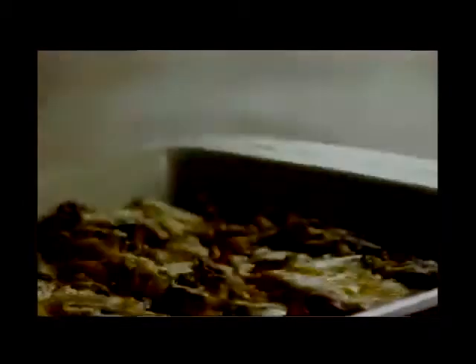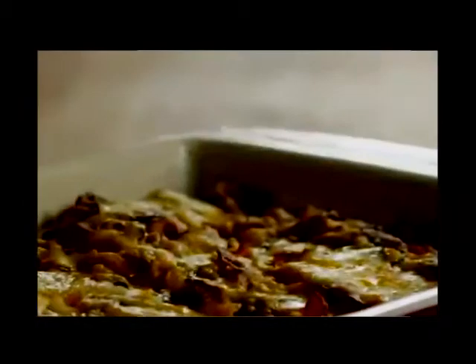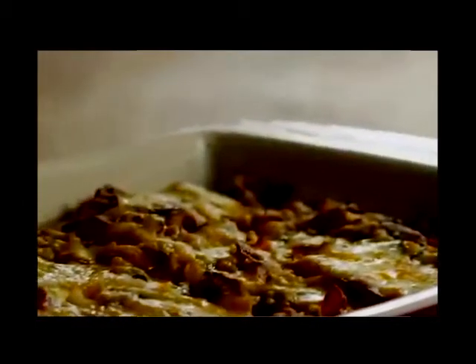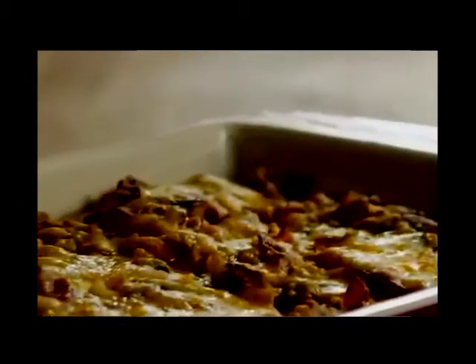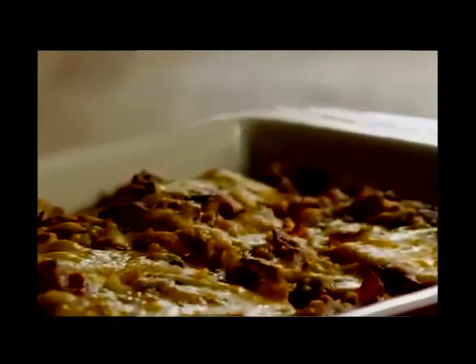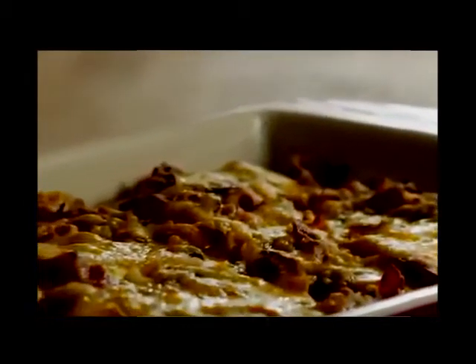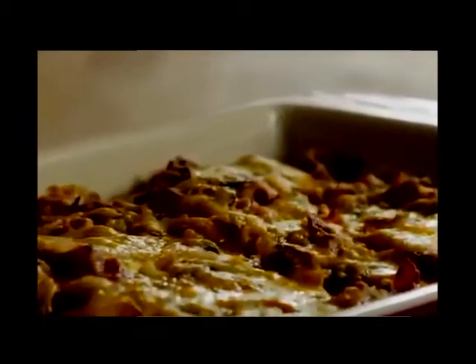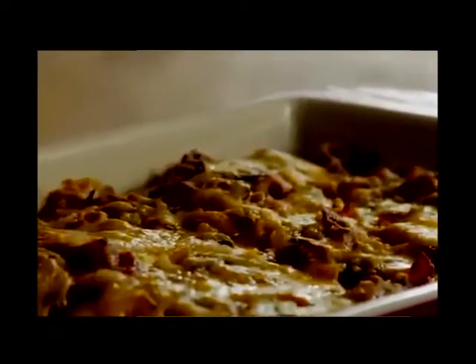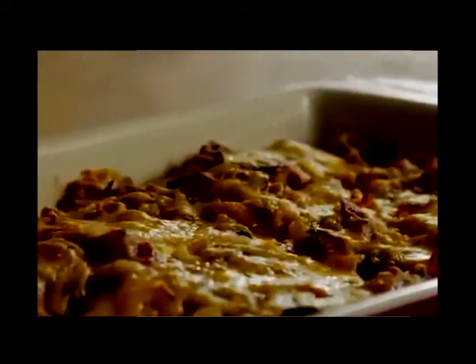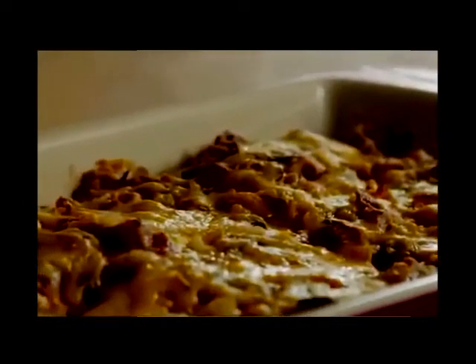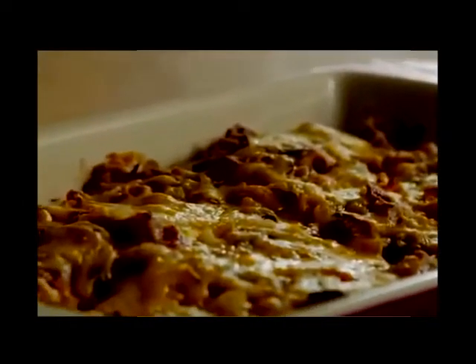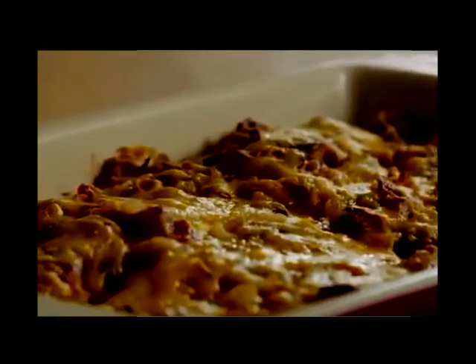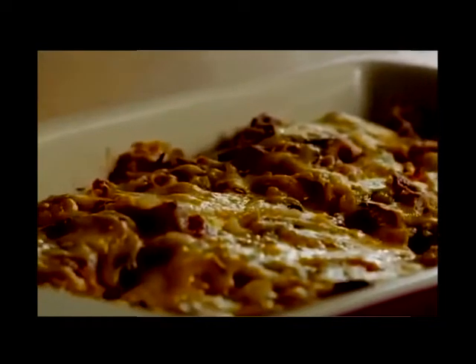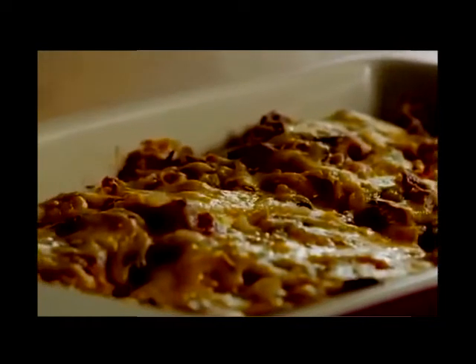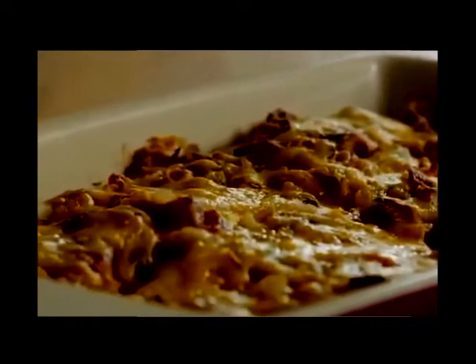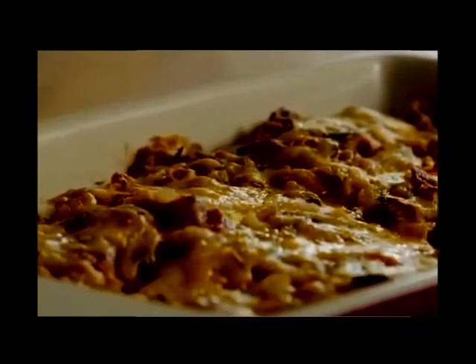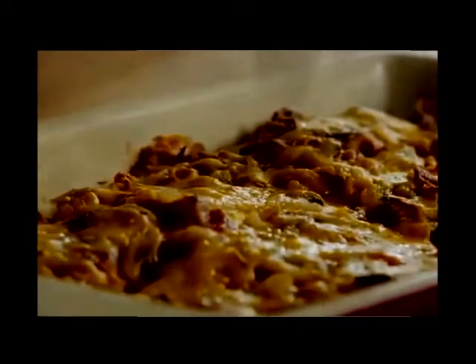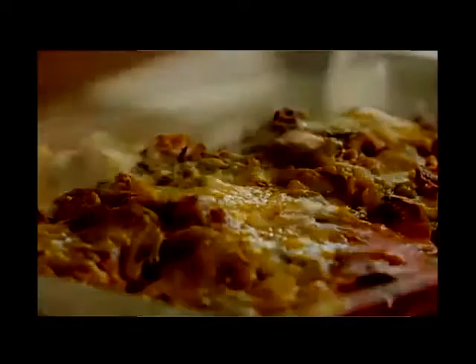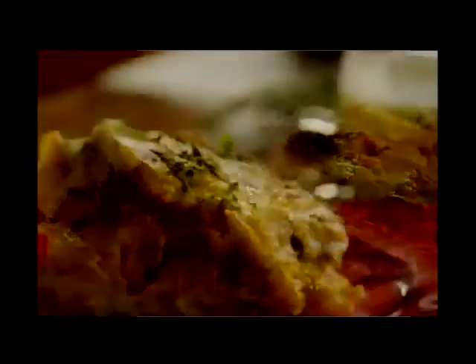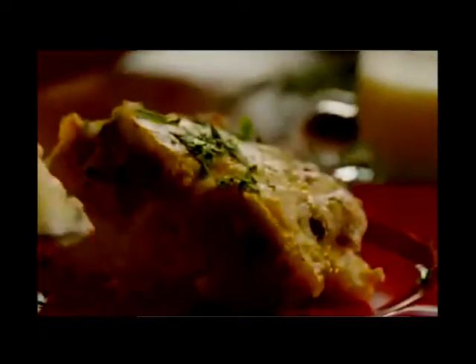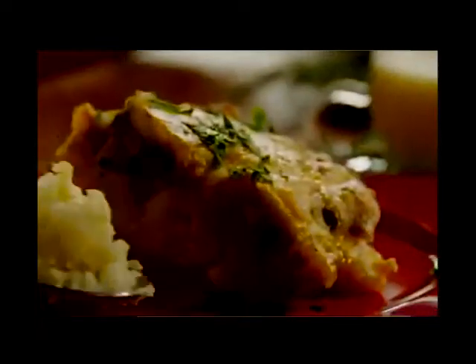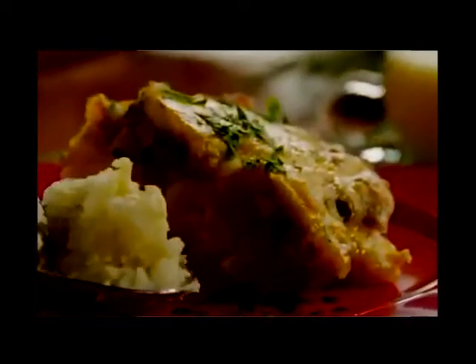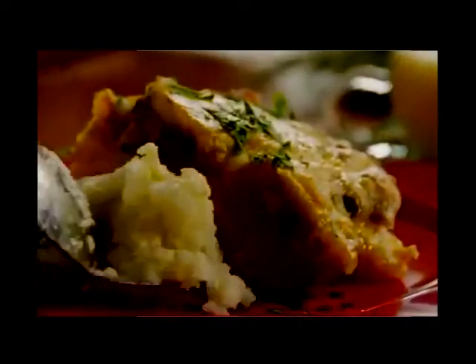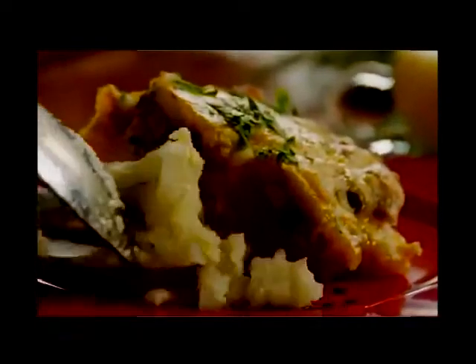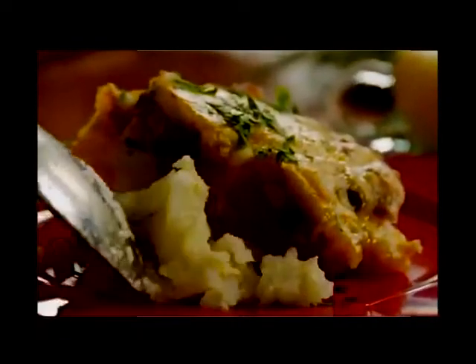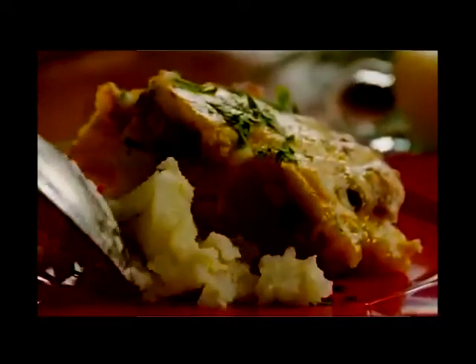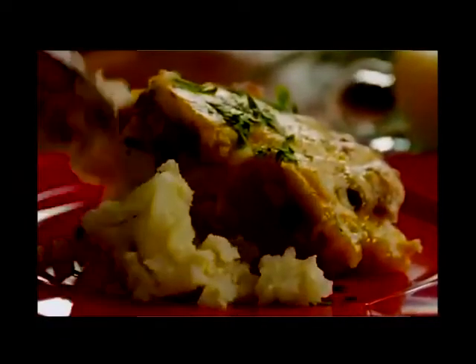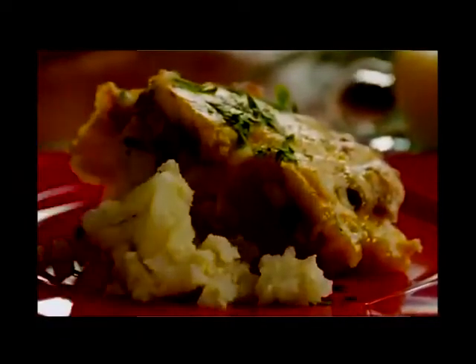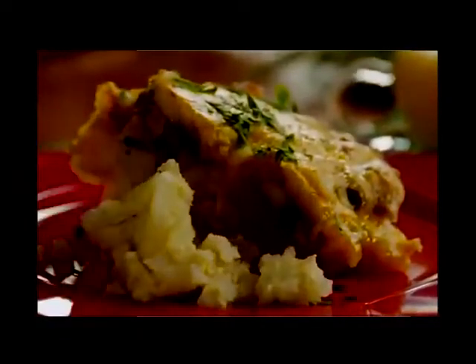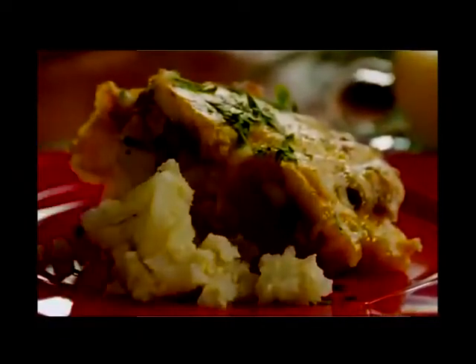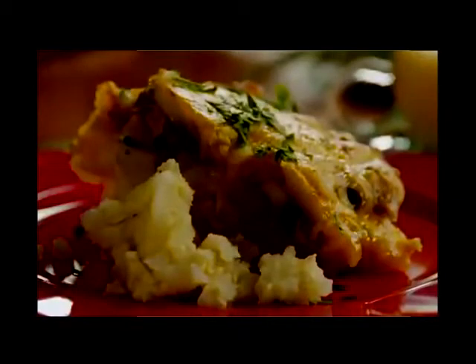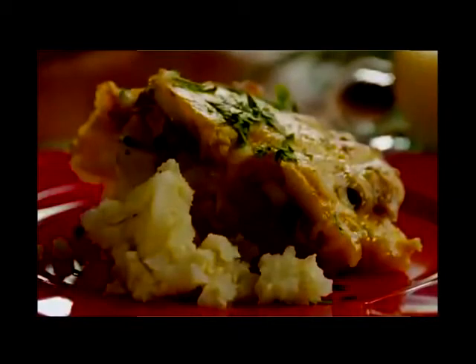Here's a Christmas brunch casserole from All Recipes member Pam Lee, who notes: this recipe is great to prepare on Christmas Eve and bake on the morning of Christmas Day.